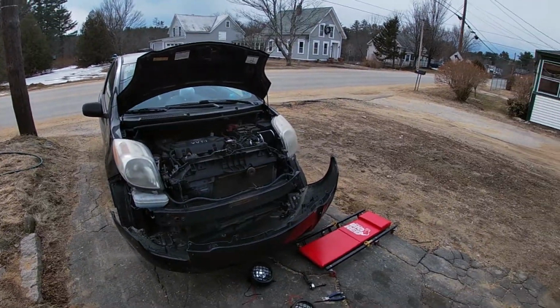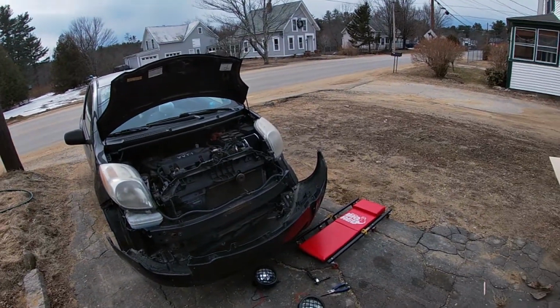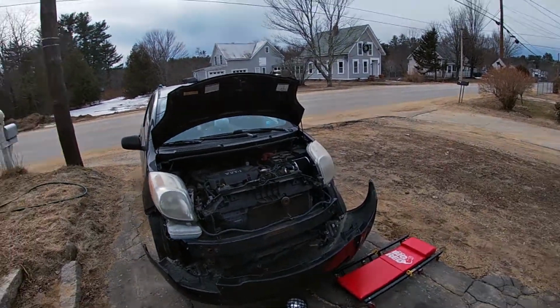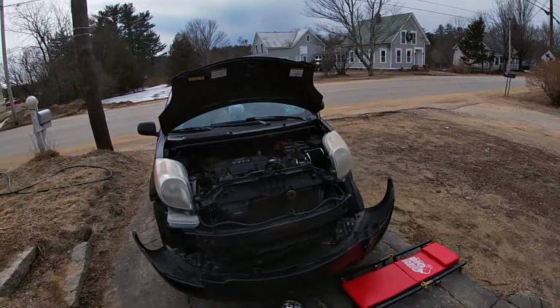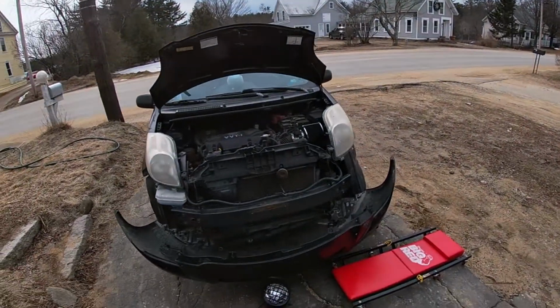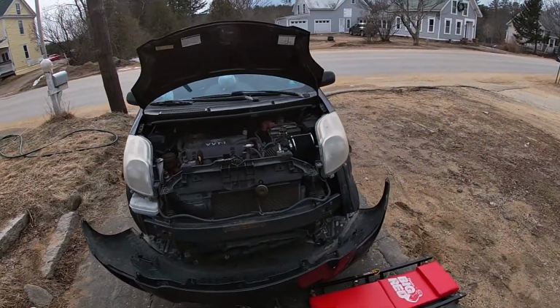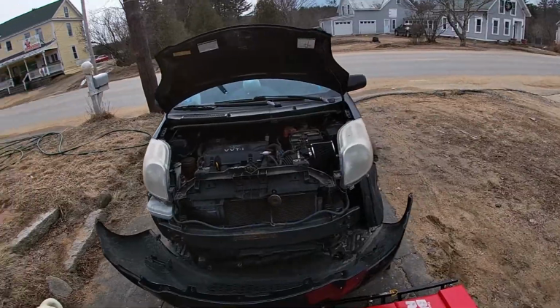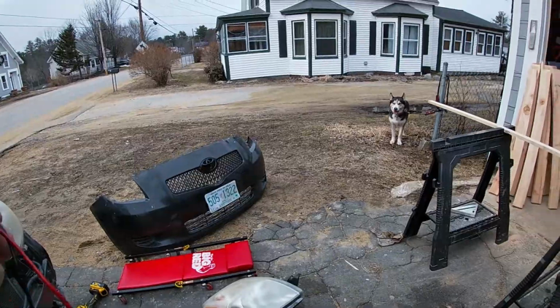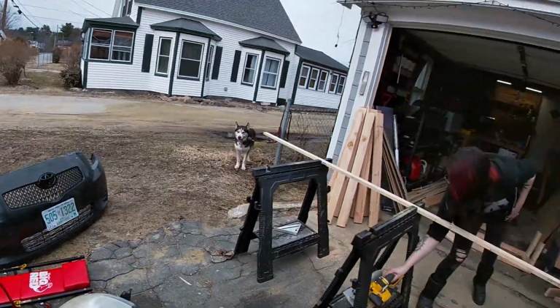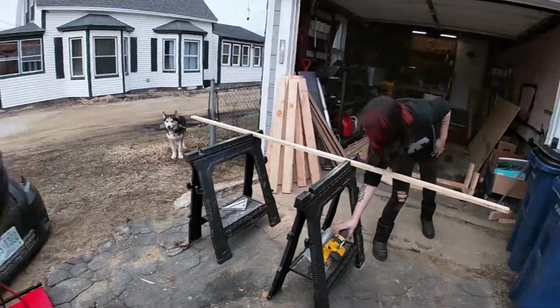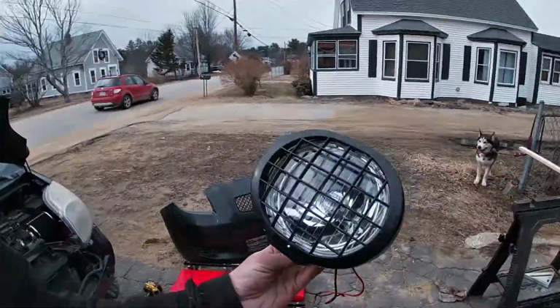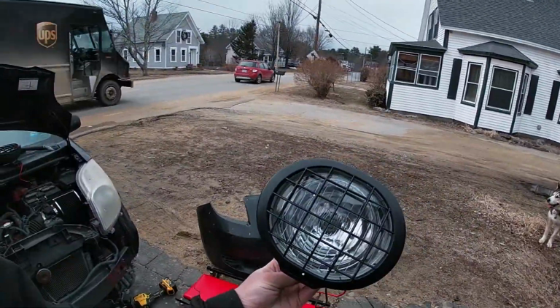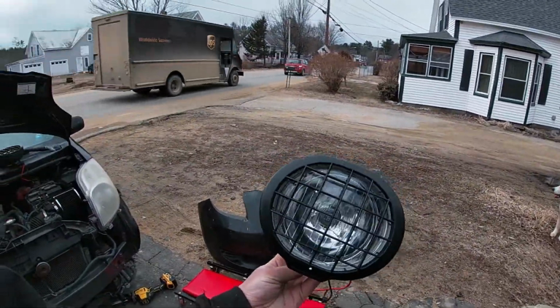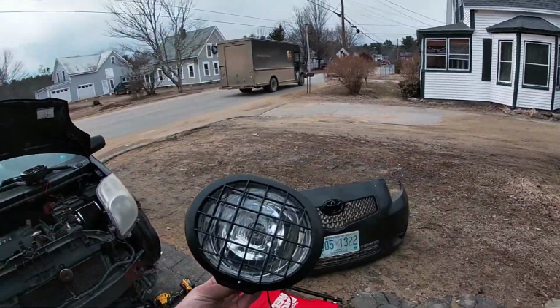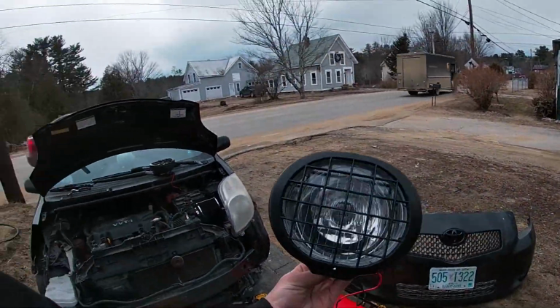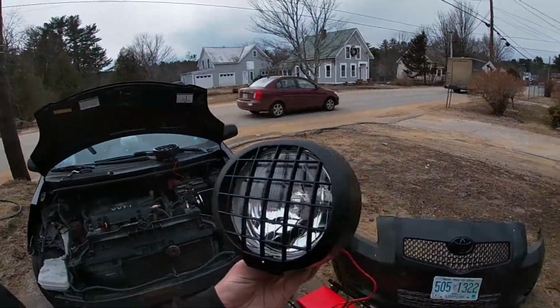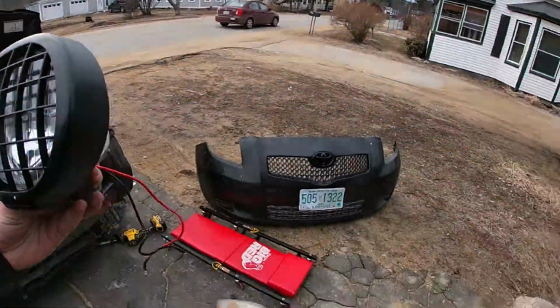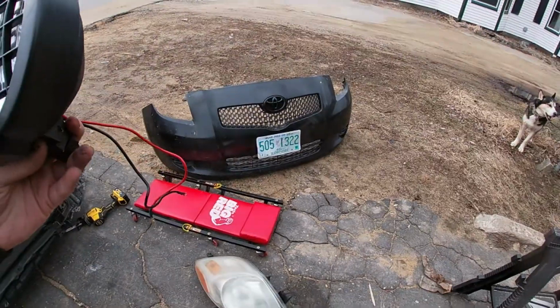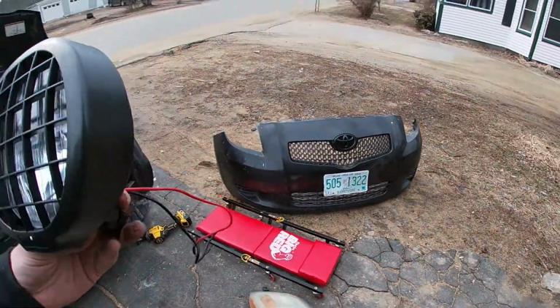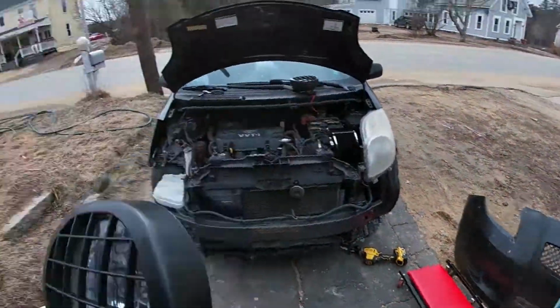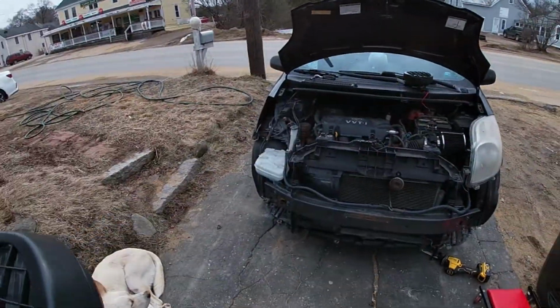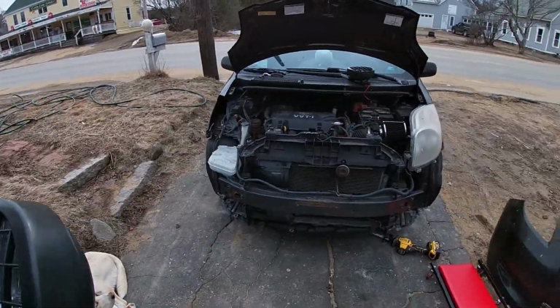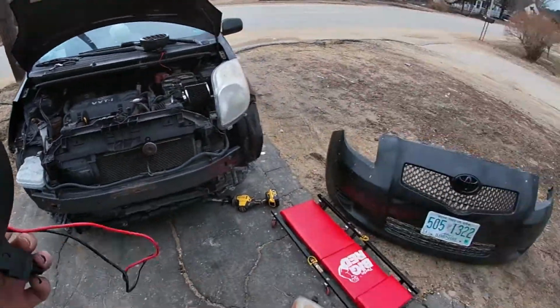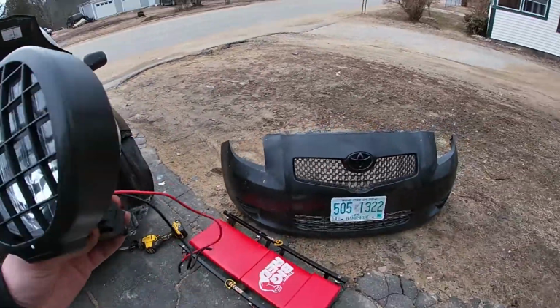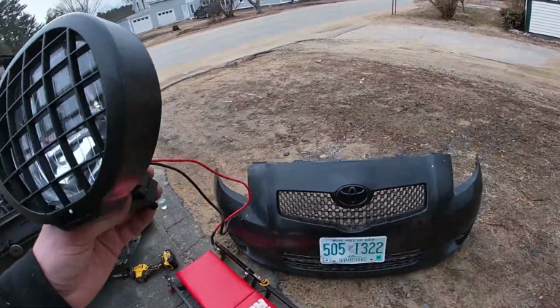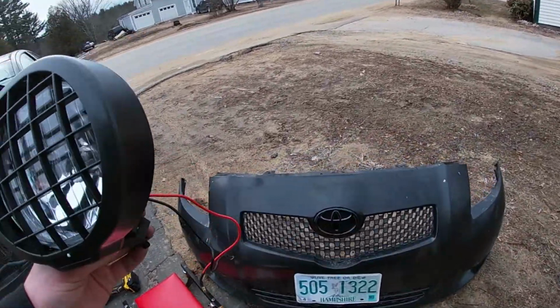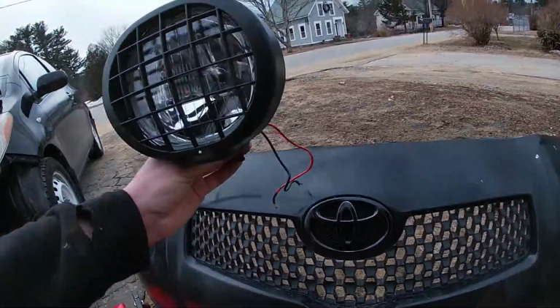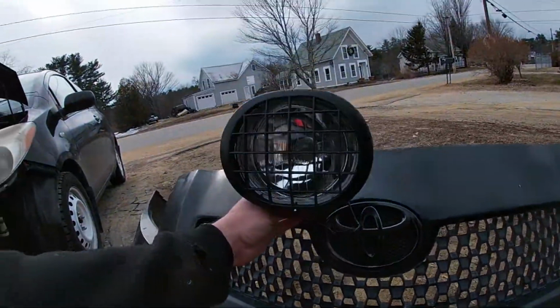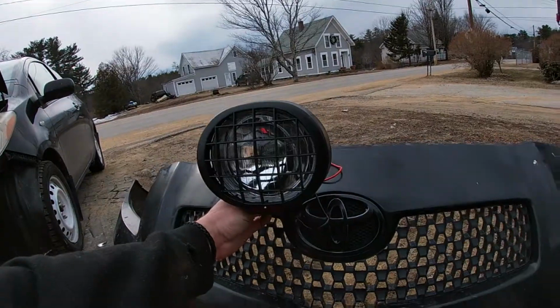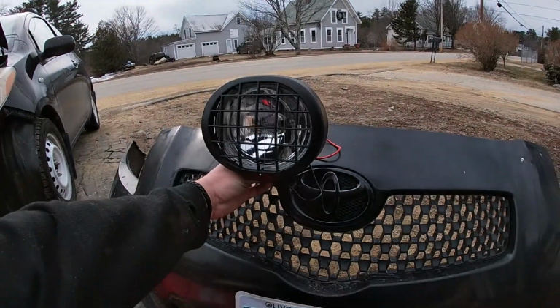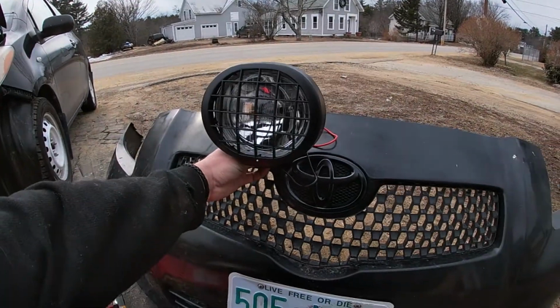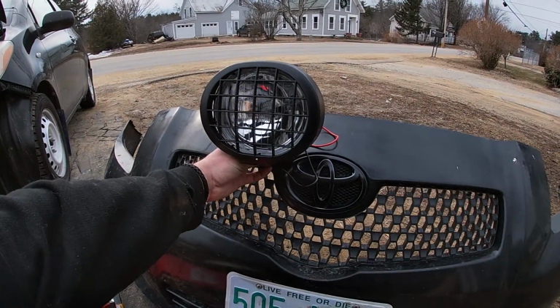Hardcore — no front bumper. Alright, so here's the update on my project. We're kind of deciding on where to put these lights.